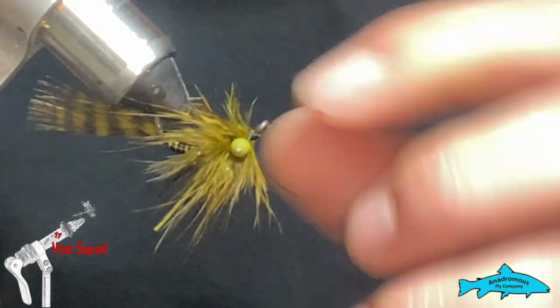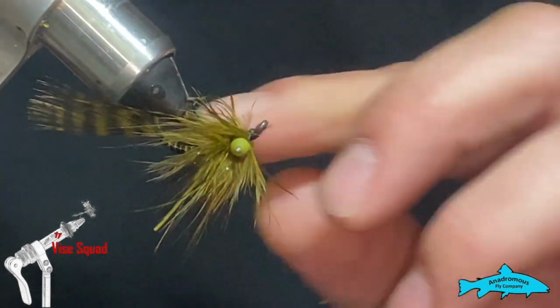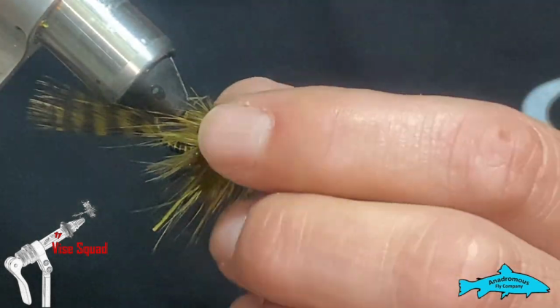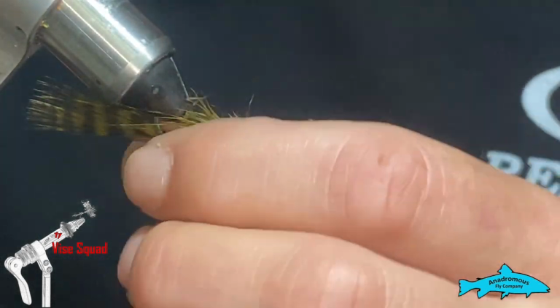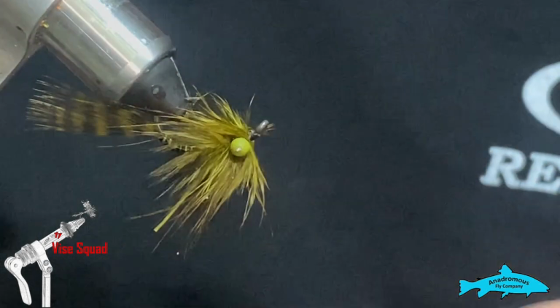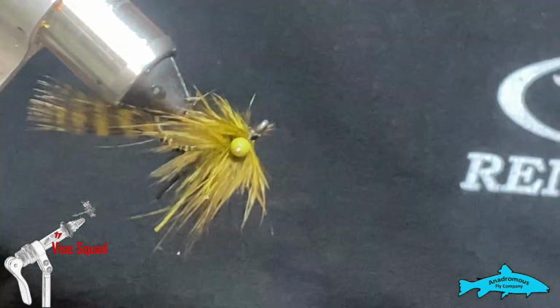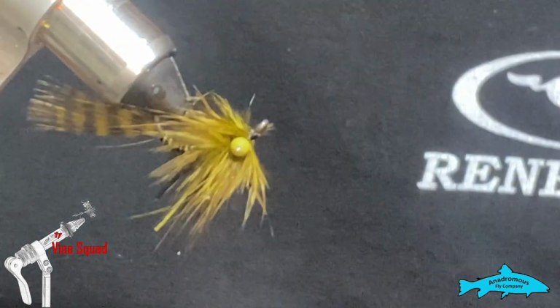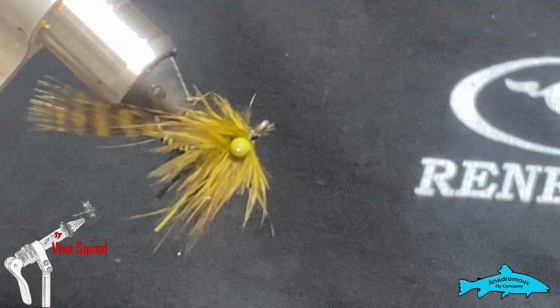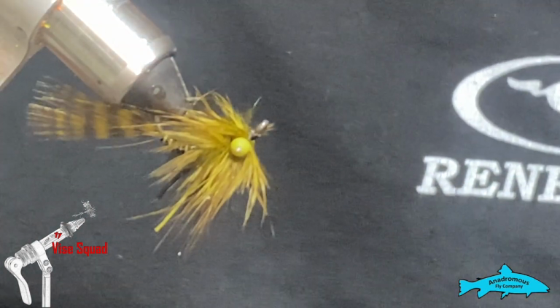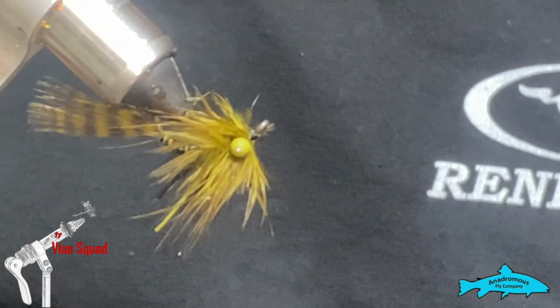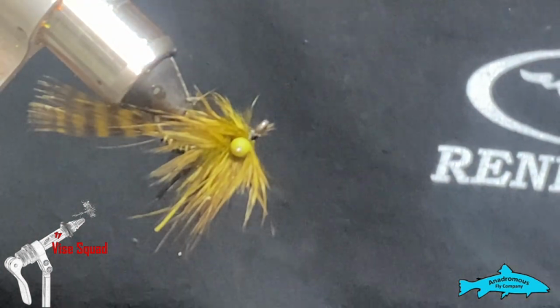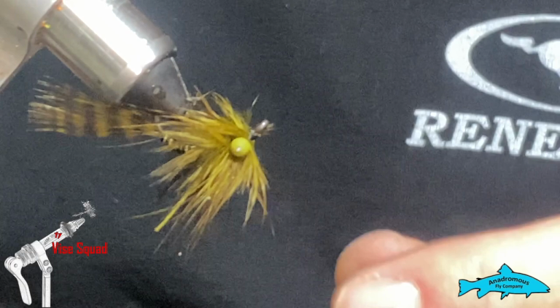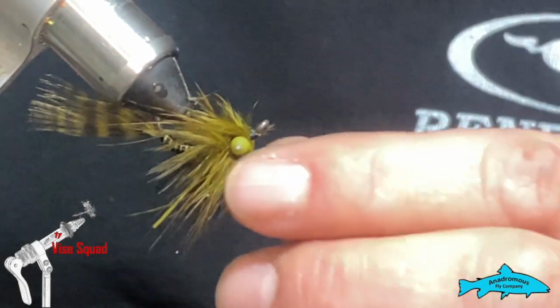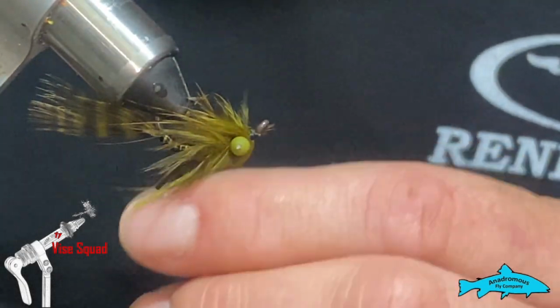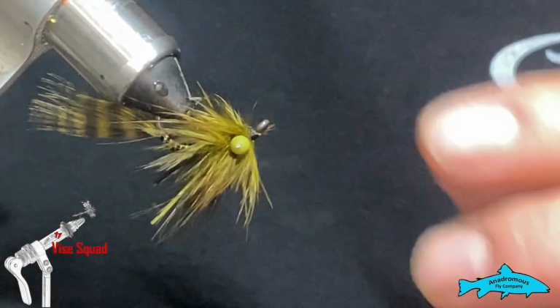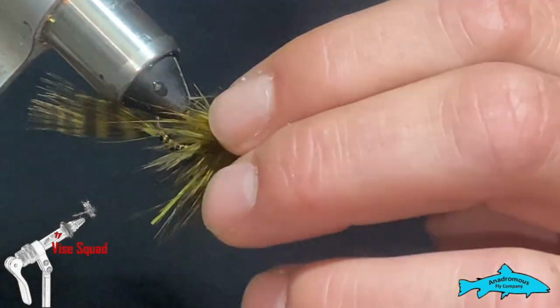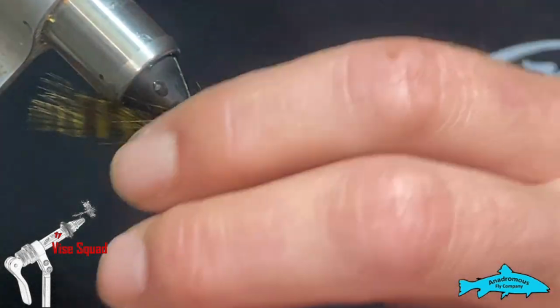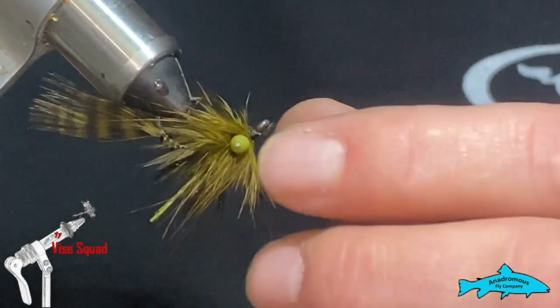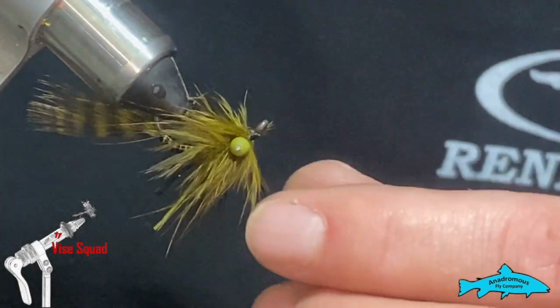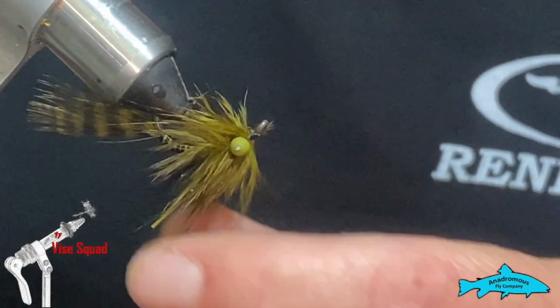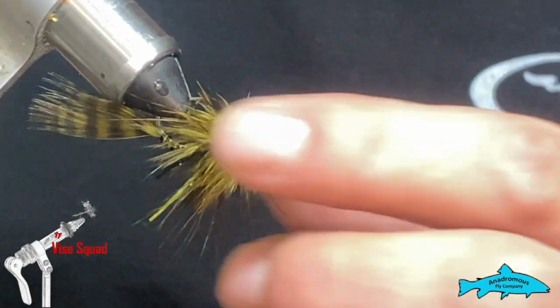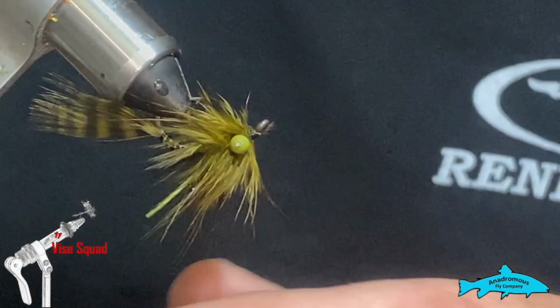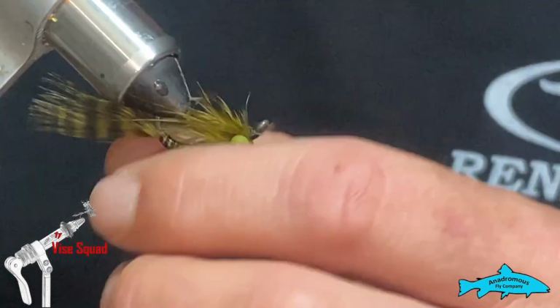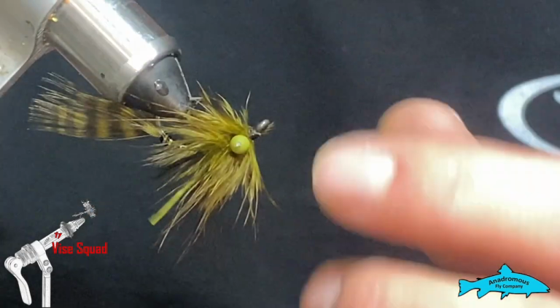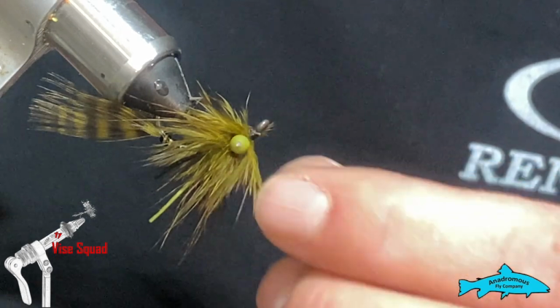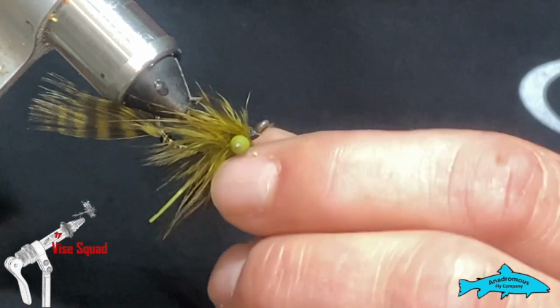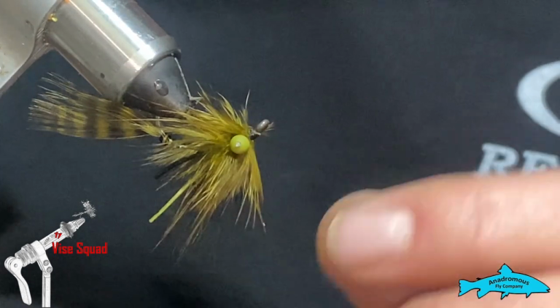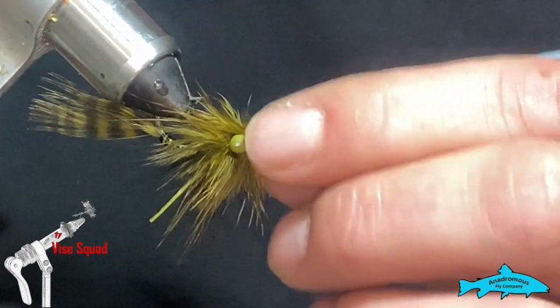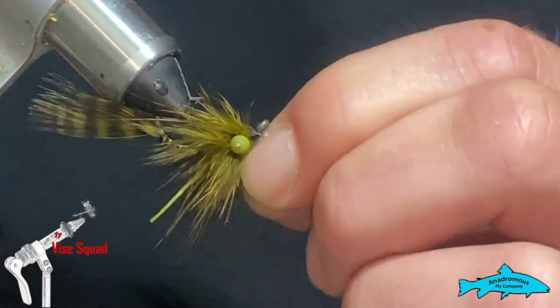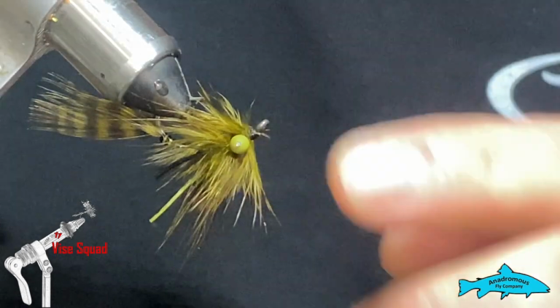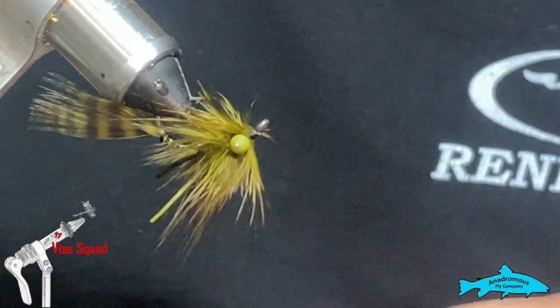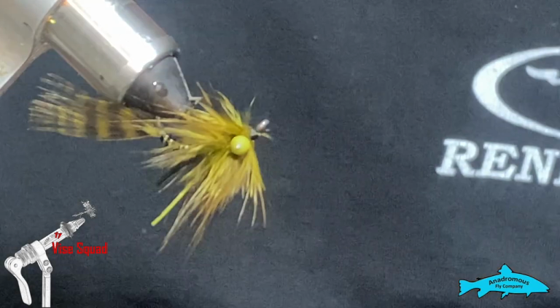I've caught bass, catfish, carp, crappie — and even gar chase these things. I've got a lot of pin-nose gar on them and they work great.